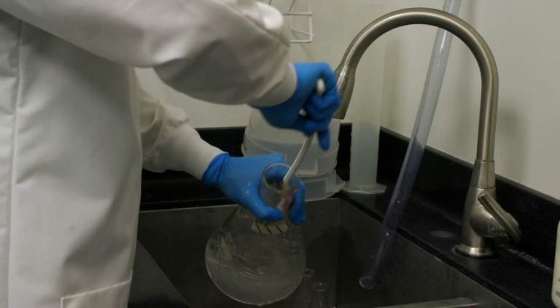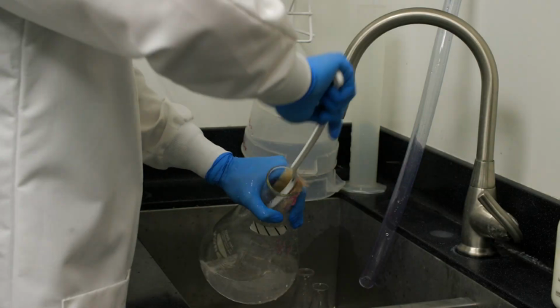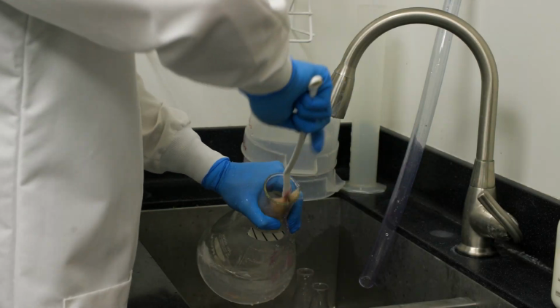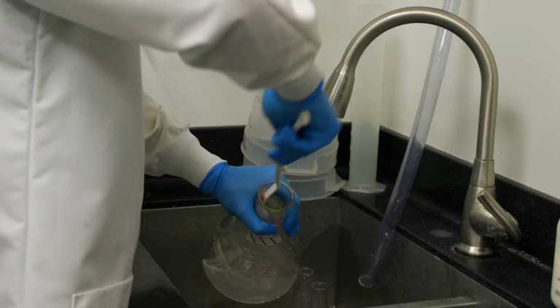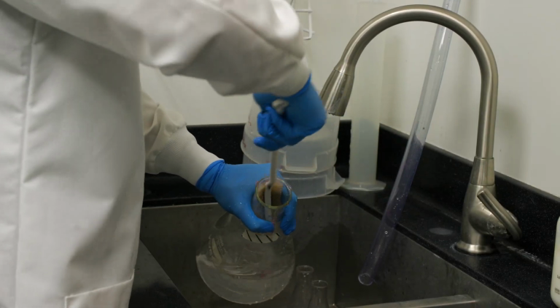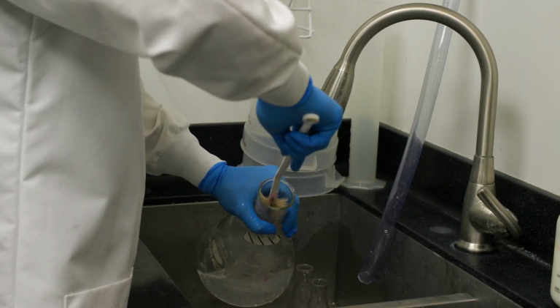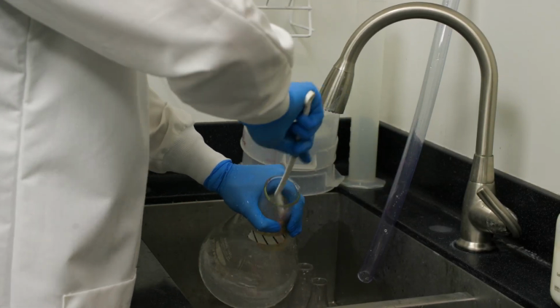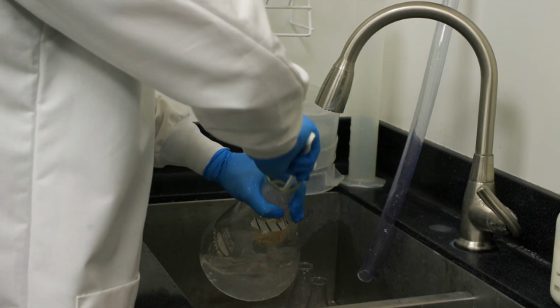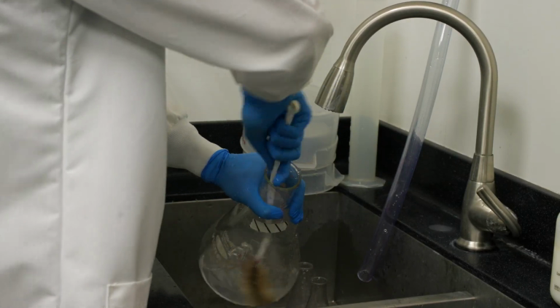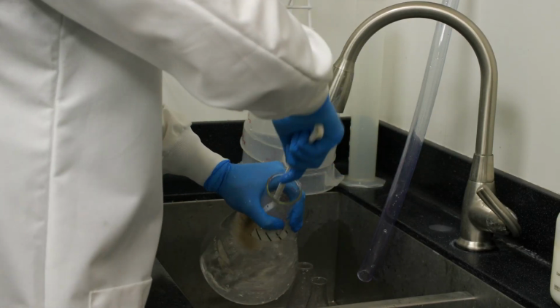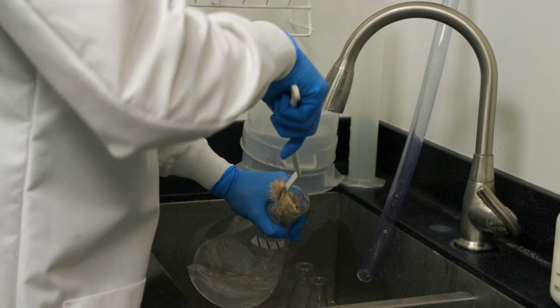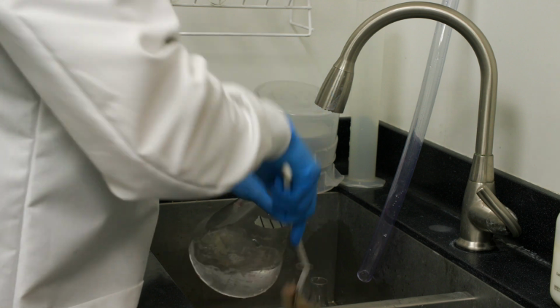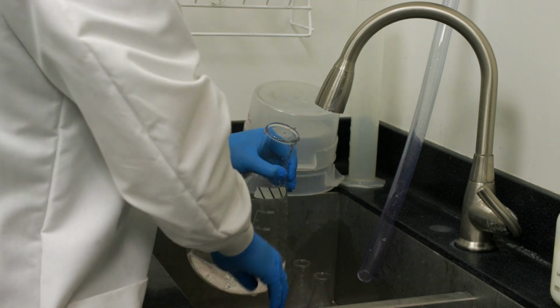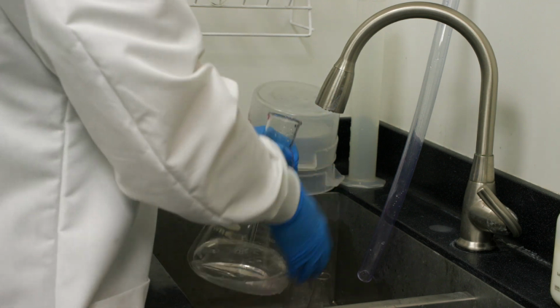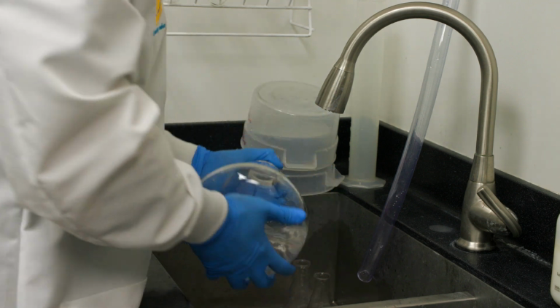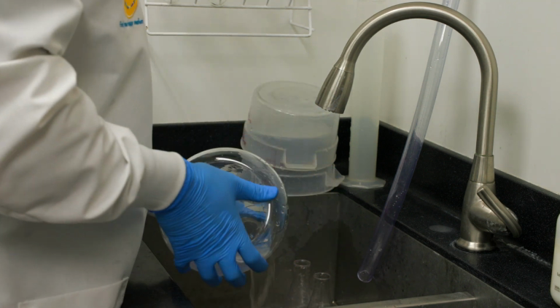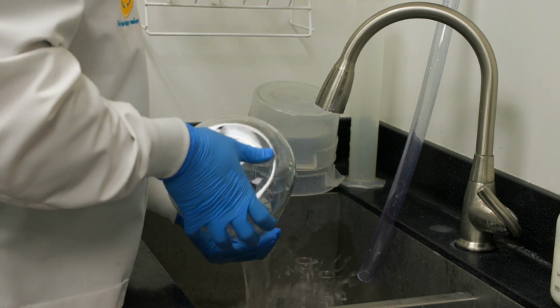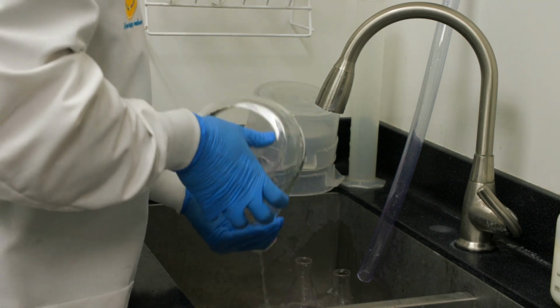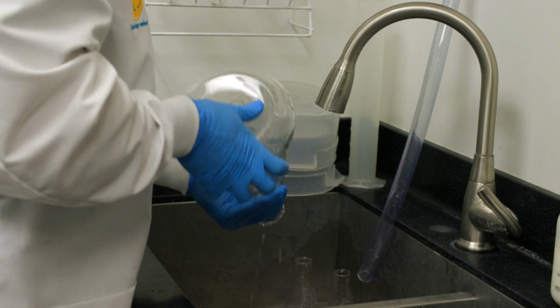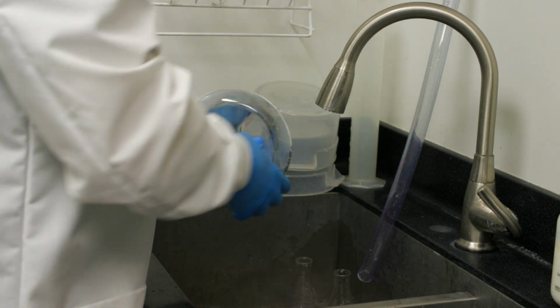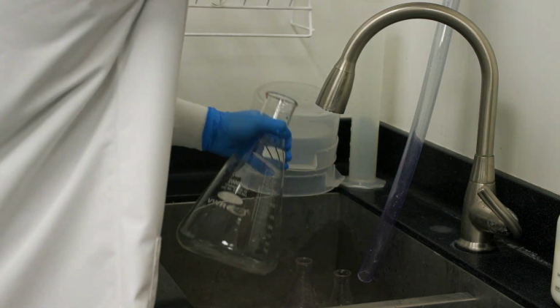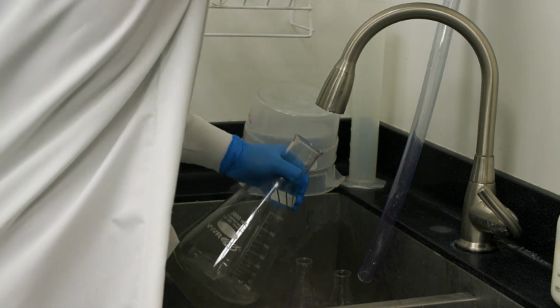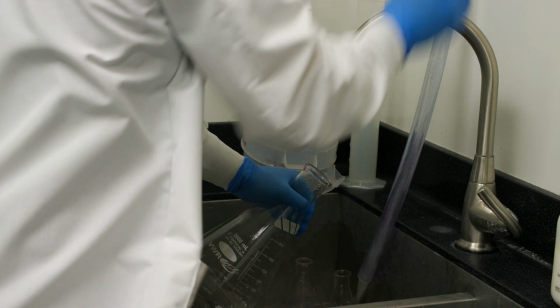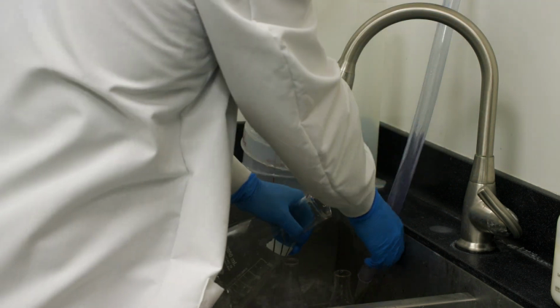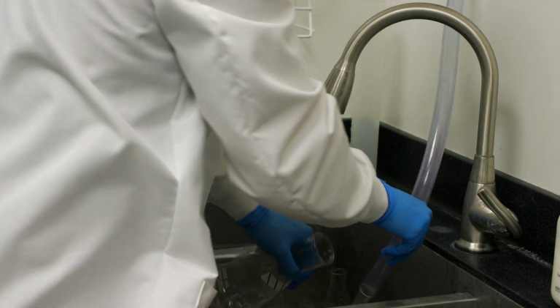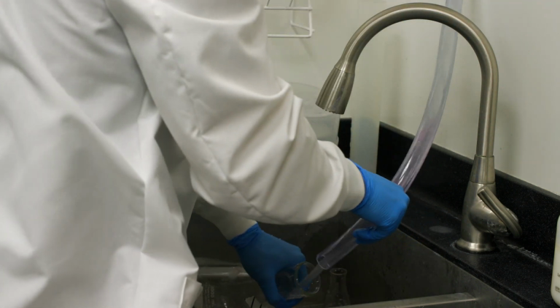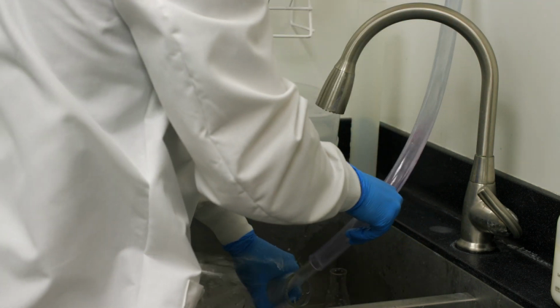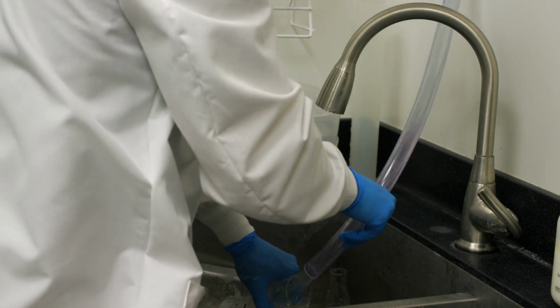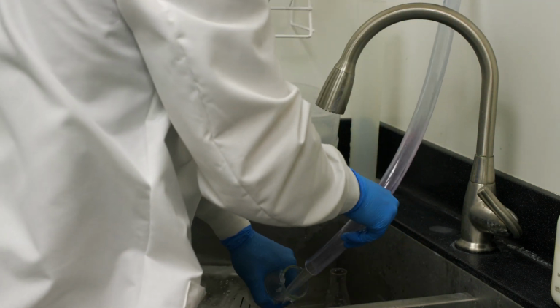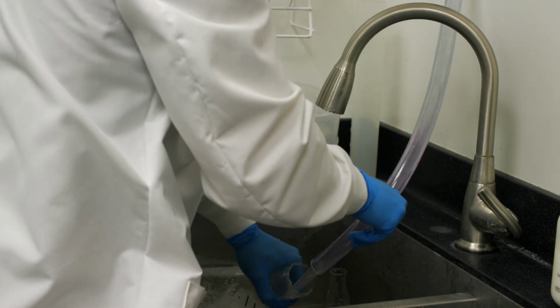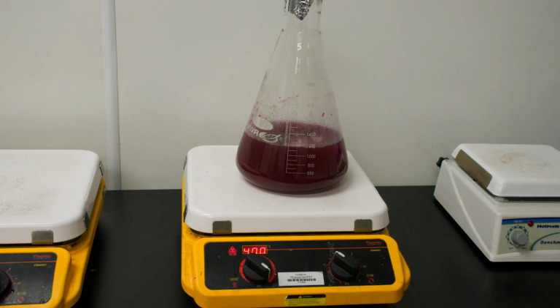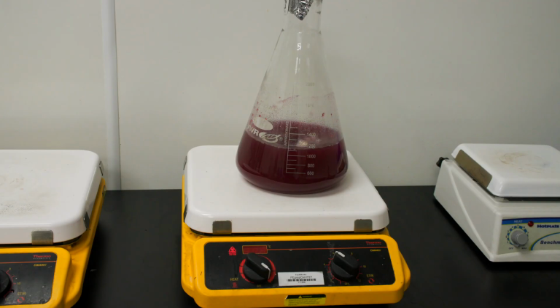When washing your glassware, be sure that all detergent and soap residues have been thoroughly rinsed off. Rinse with deionized water, since any detergent residue could inhibit the growth of bacteria in future batches.